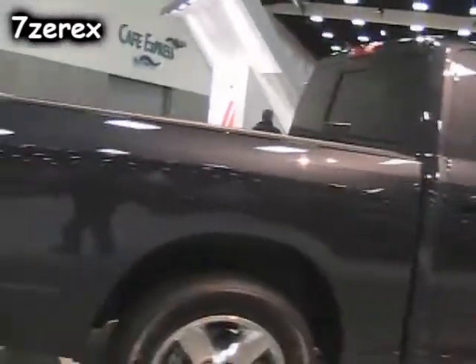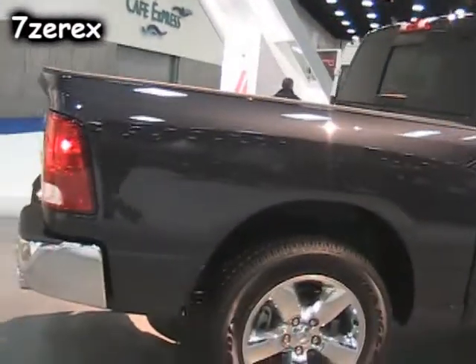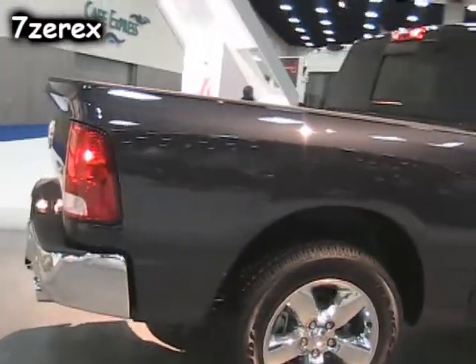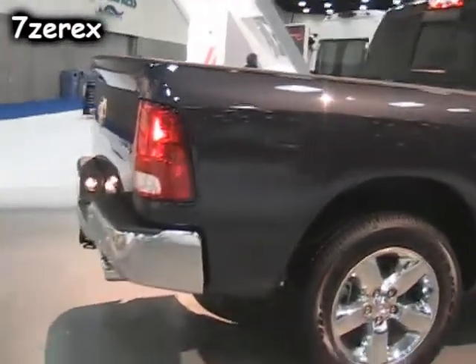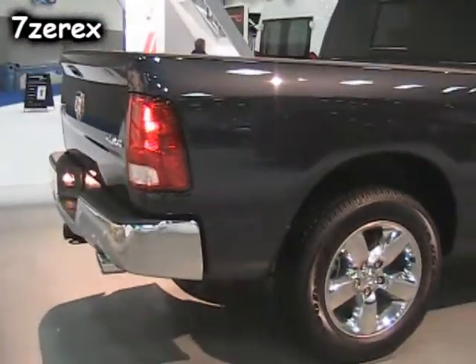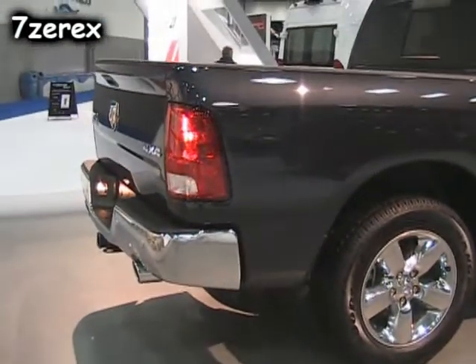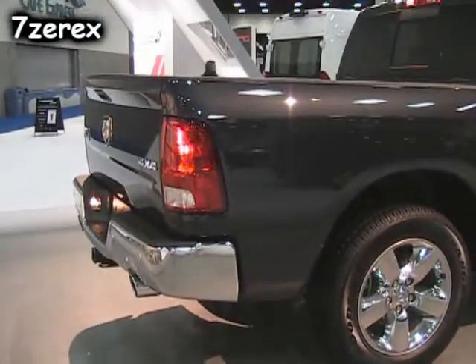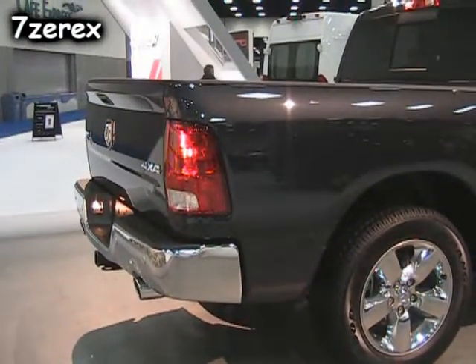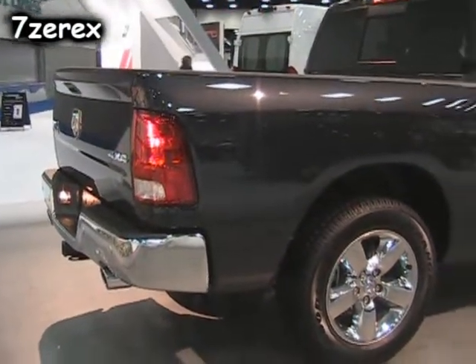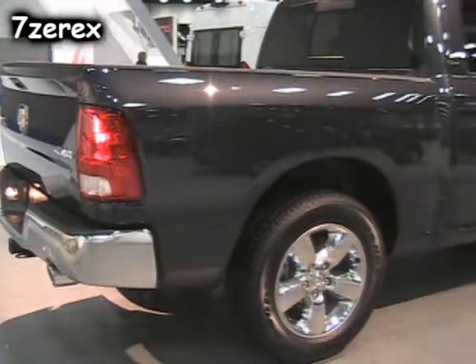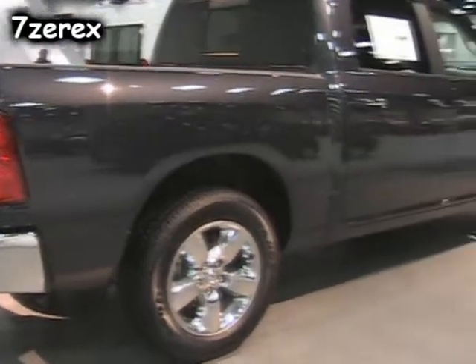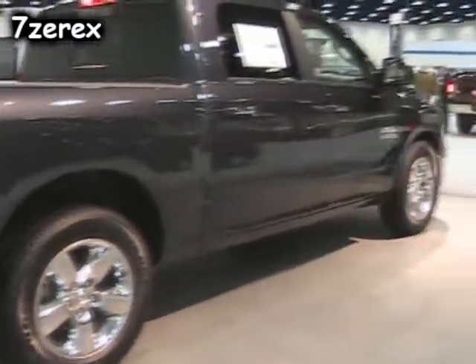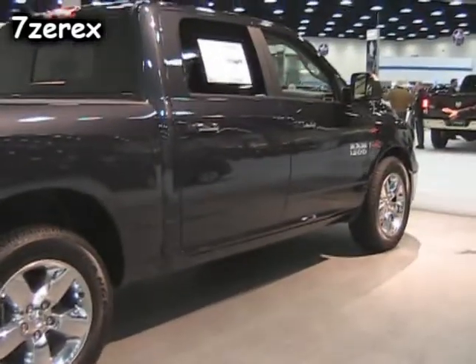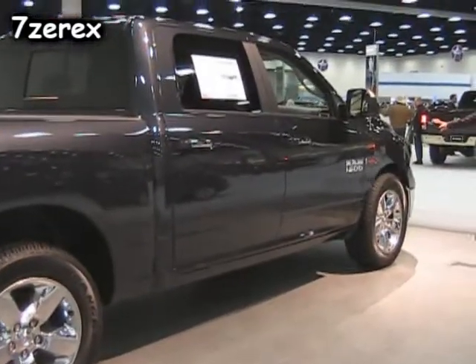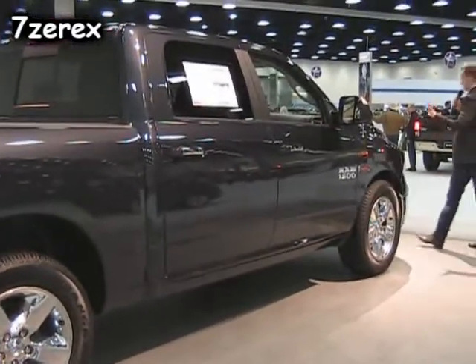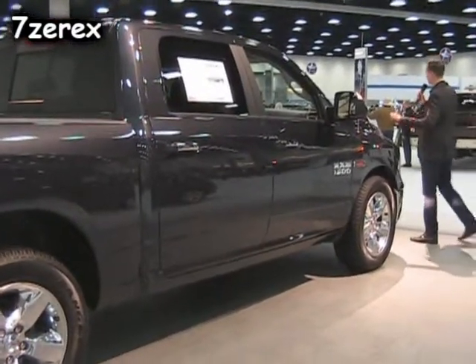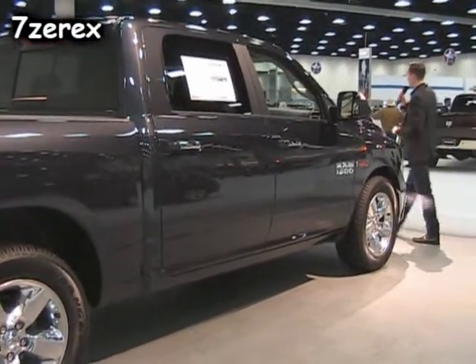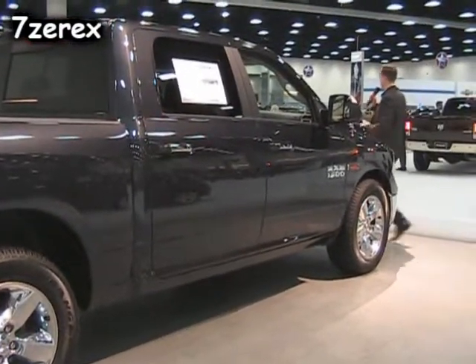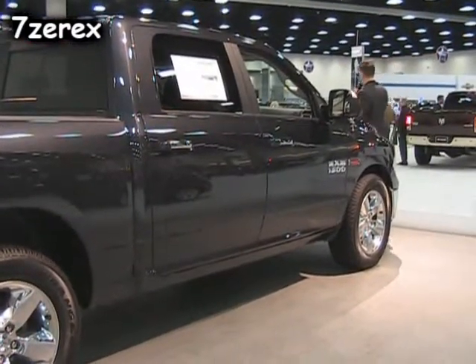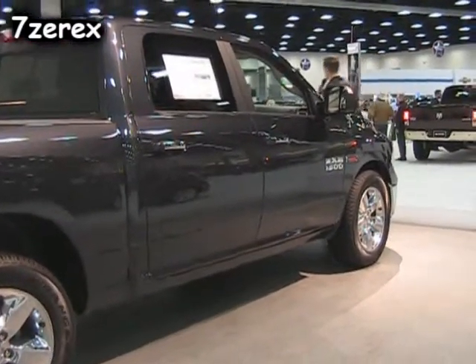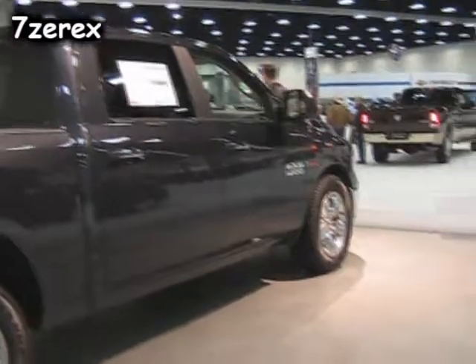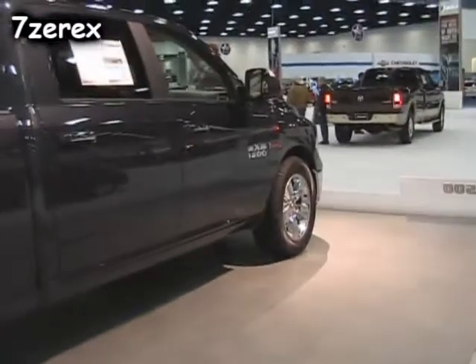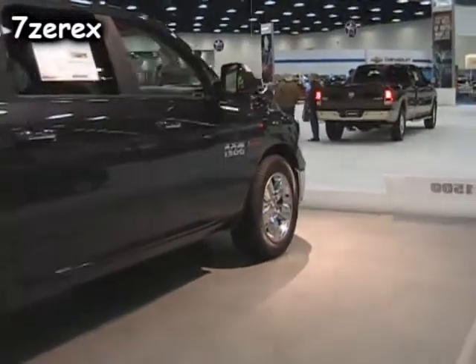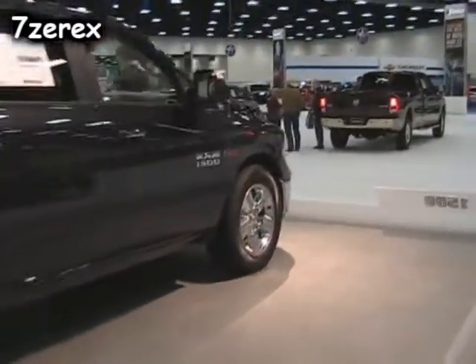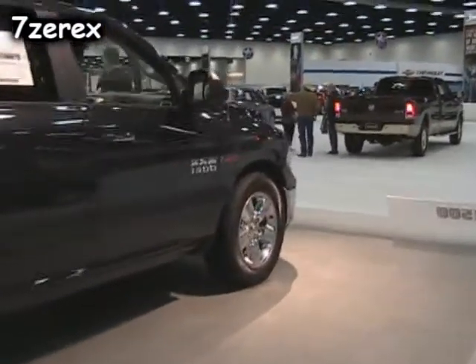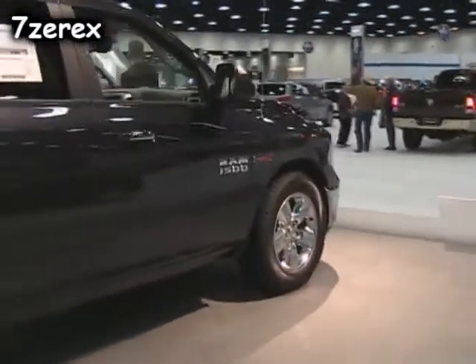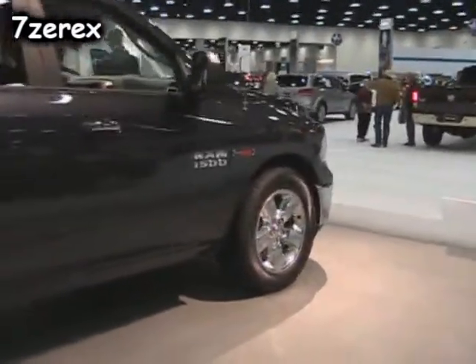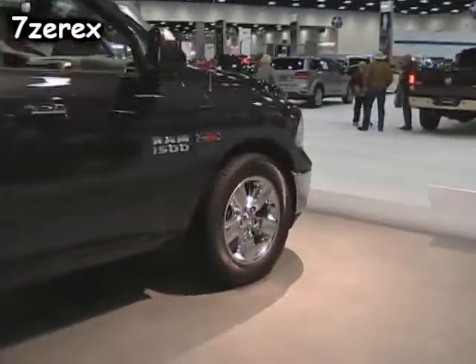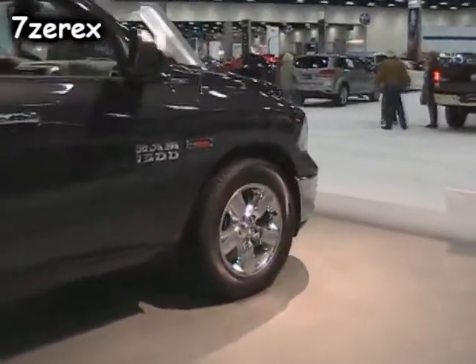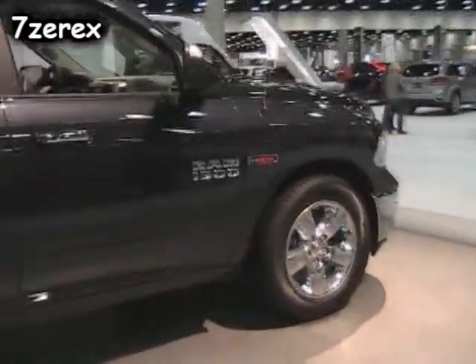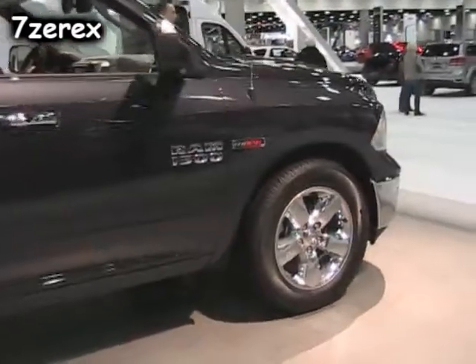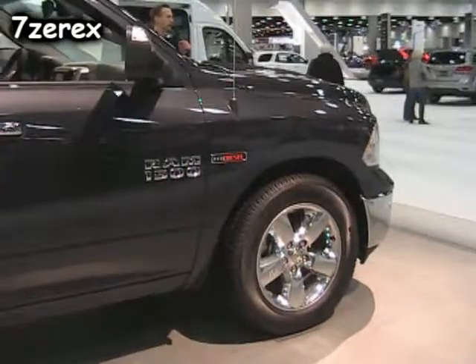So we have three engines in the lineup for you: that awesome 3-liter EcoDiesel, making this the Green Car Truck of the Year, good for 28 miles per gallon; the 3.6-liter; and the 5.7-liter as well. They're all mated to the 8-speed automatic transmission called the TorqueFlite 8.